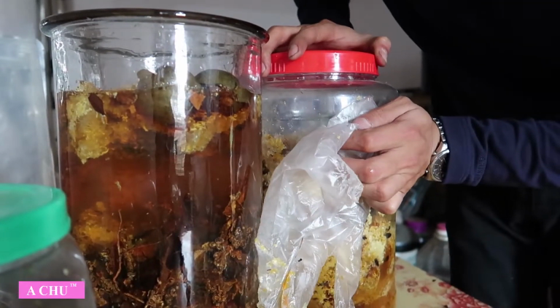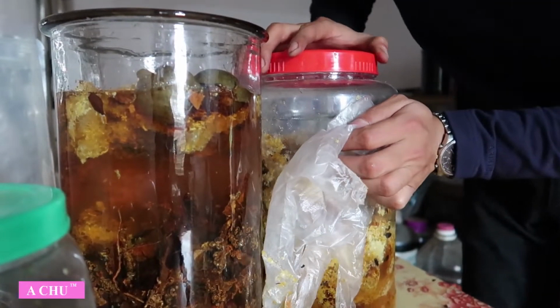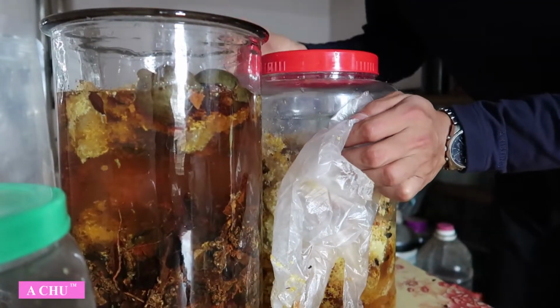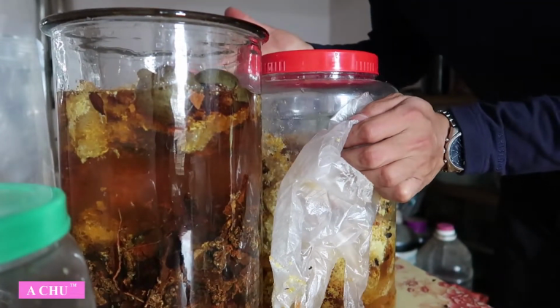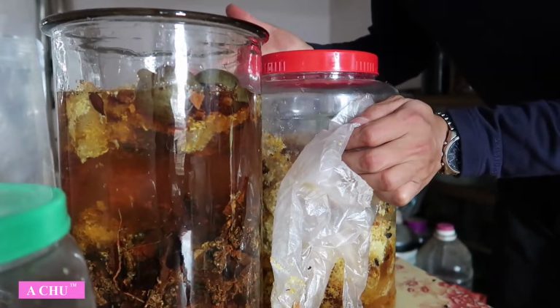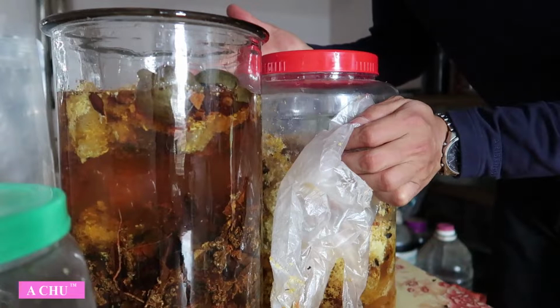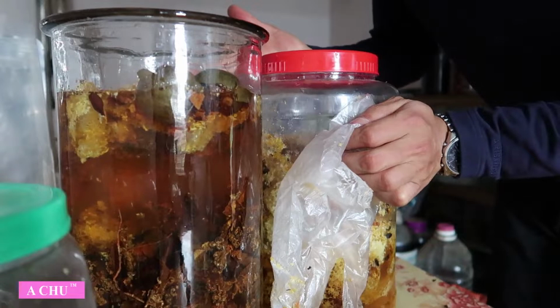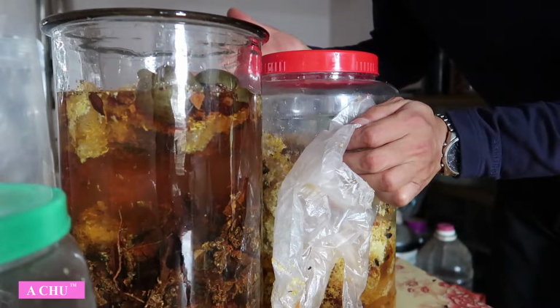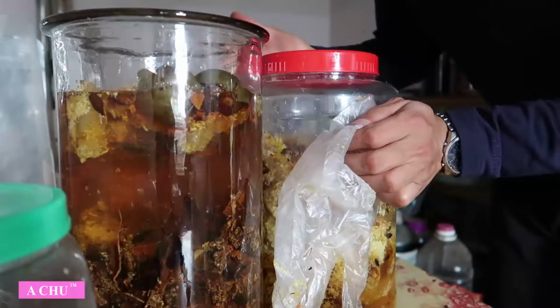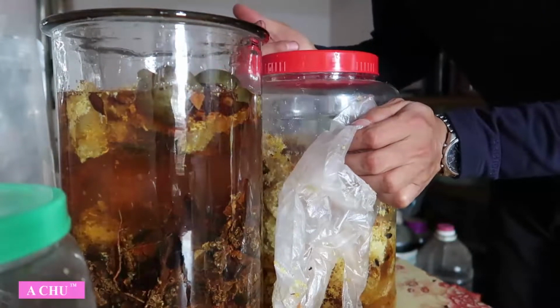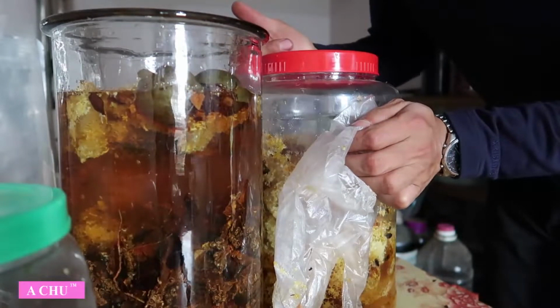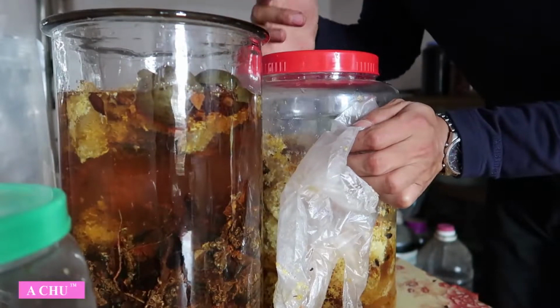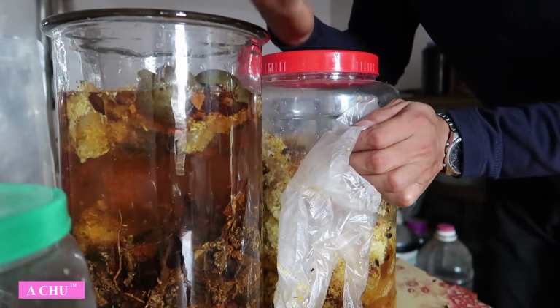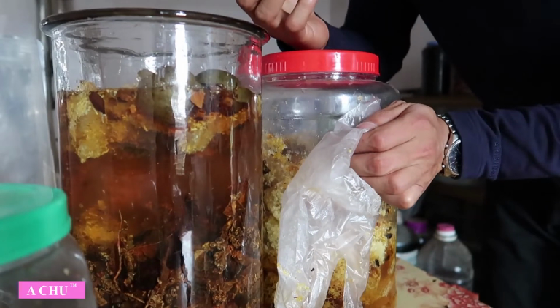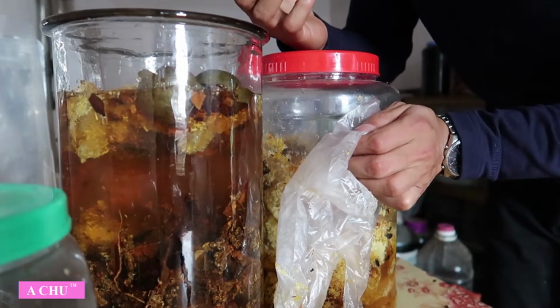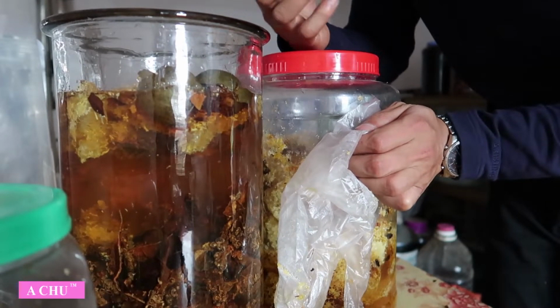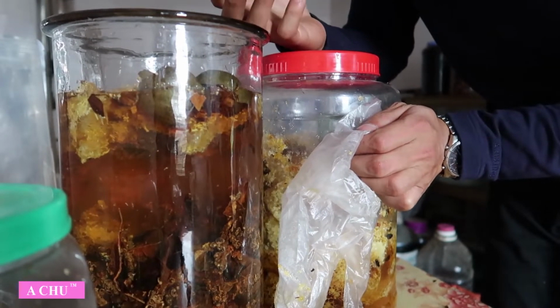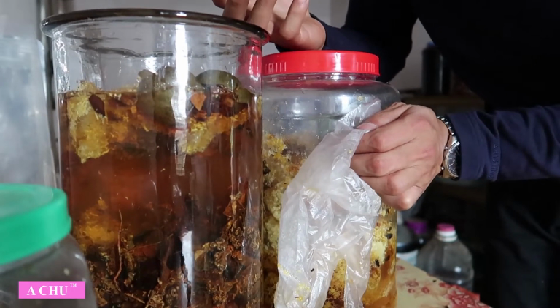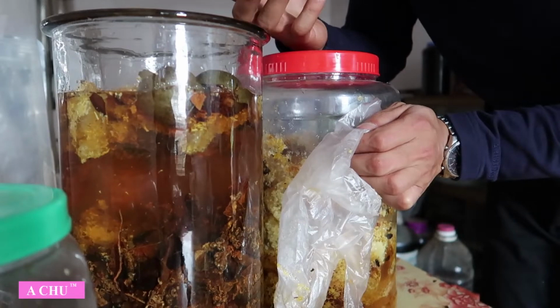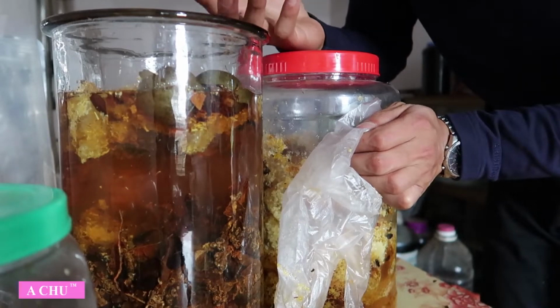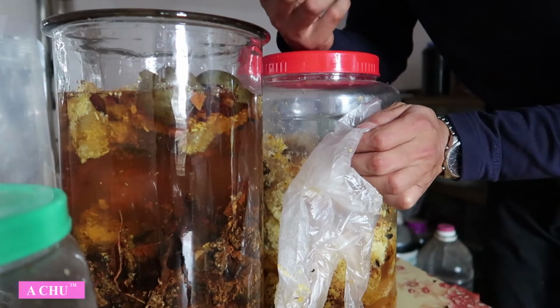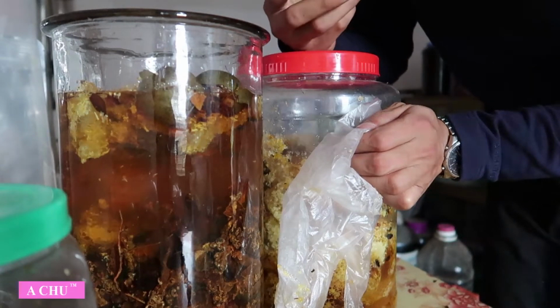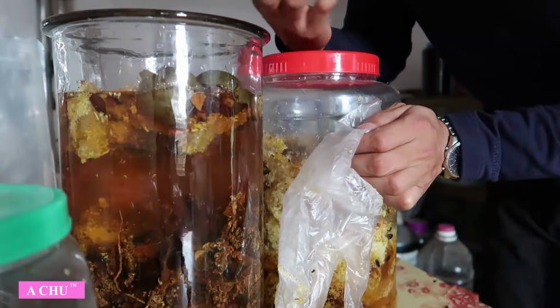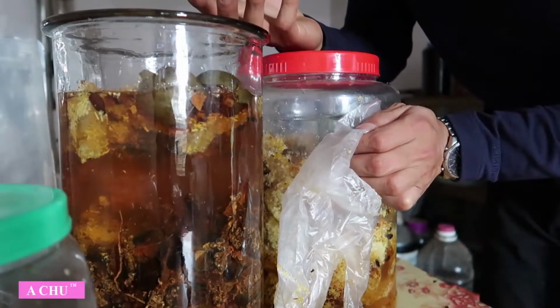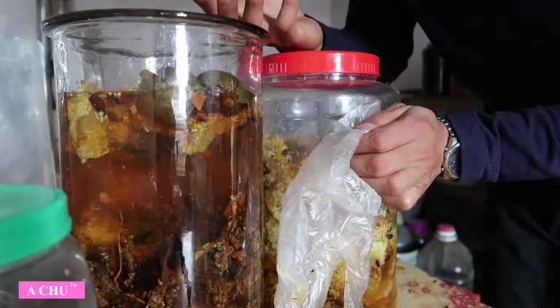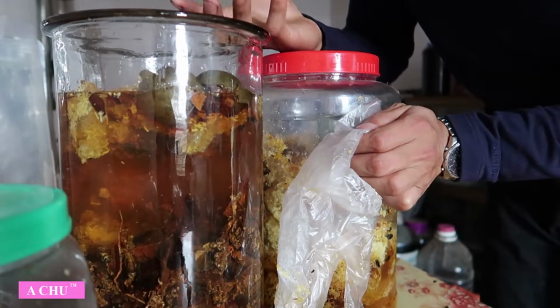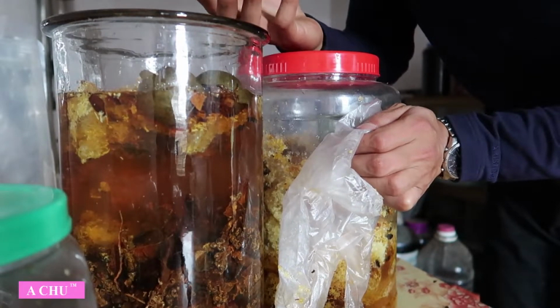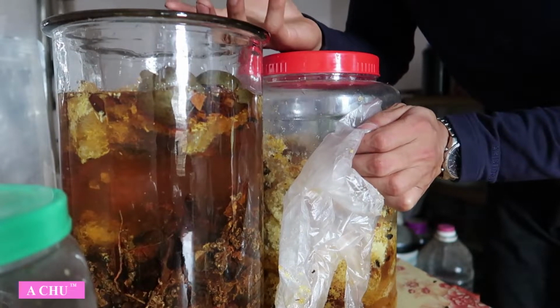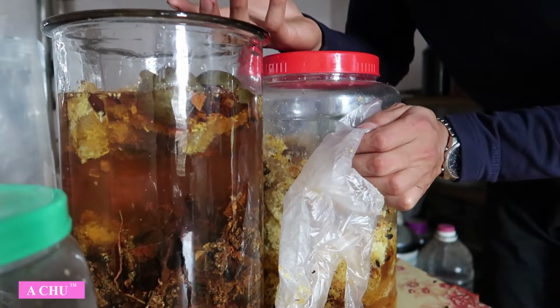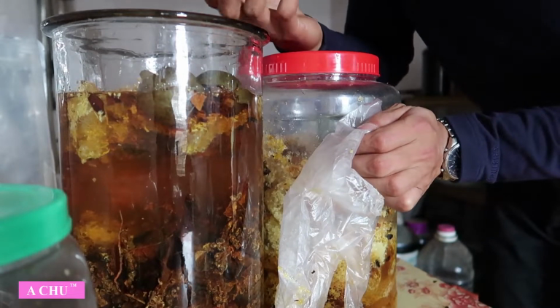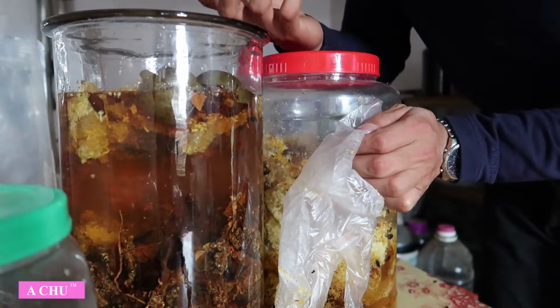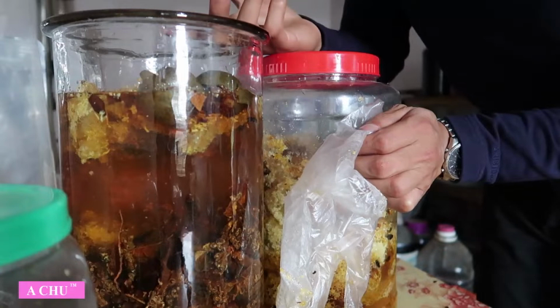Các bác nào mà có nhu cầu thì cứ liên hệ cho em. Đảm bảo là hàng em thu gom lại của đồng bào, anh chị em đi gom ở trên rừng về để làm phục vụ cho các bác.